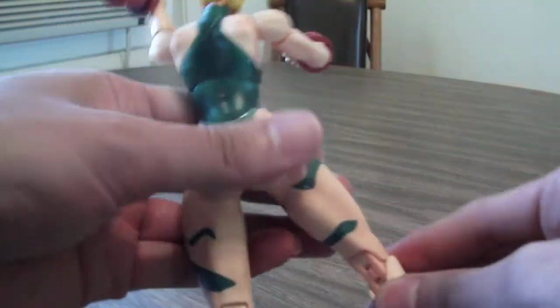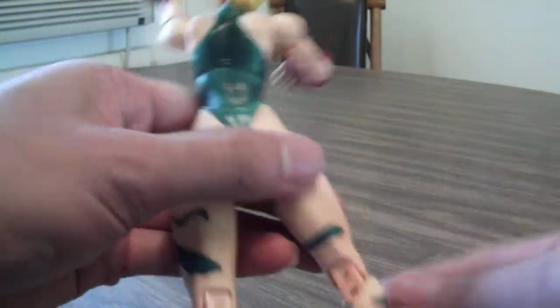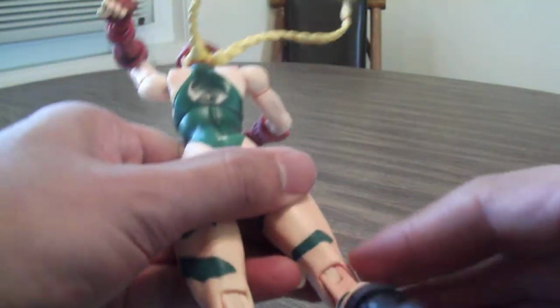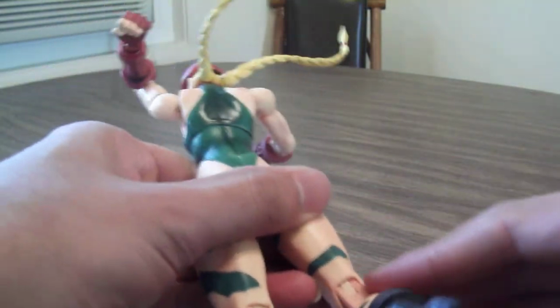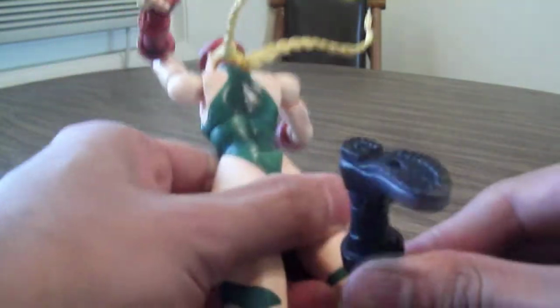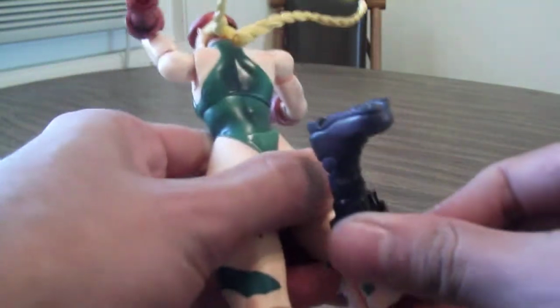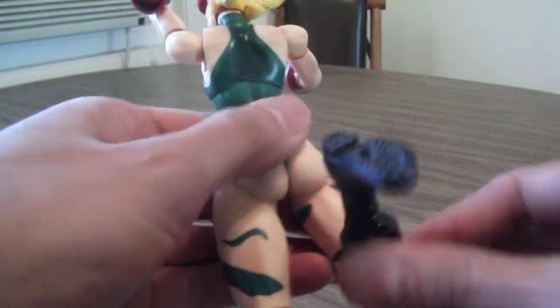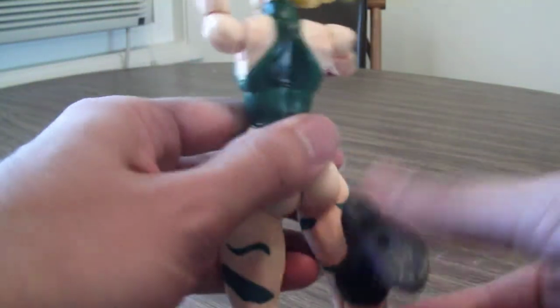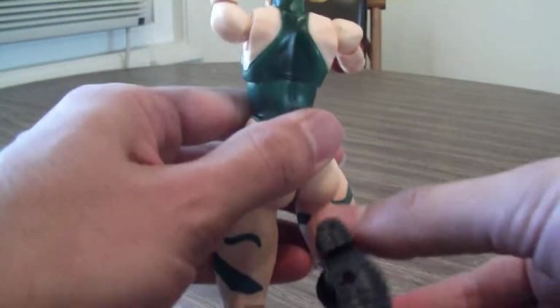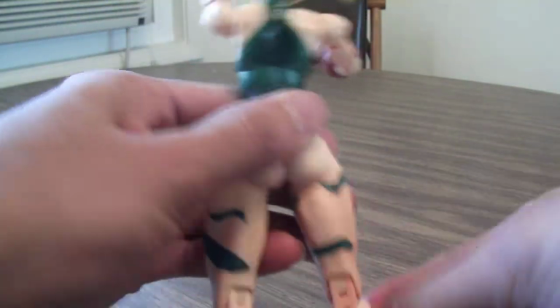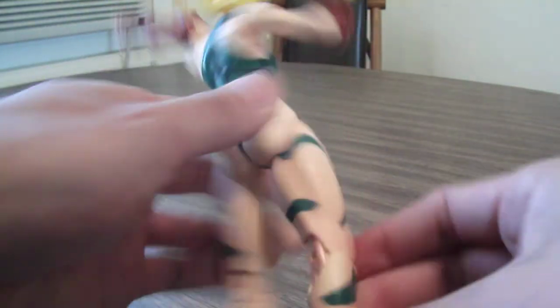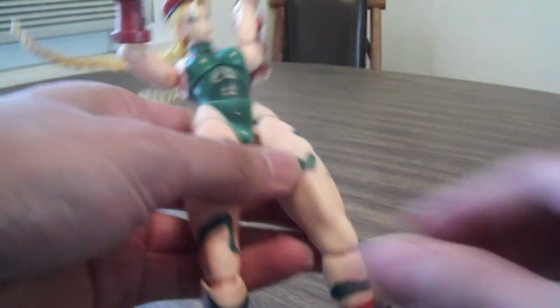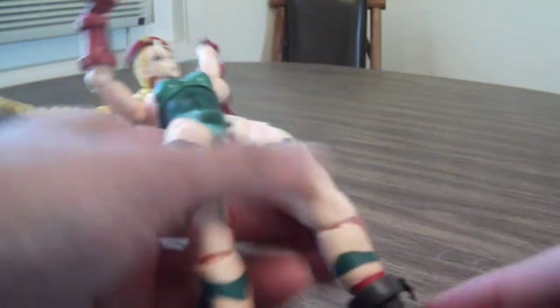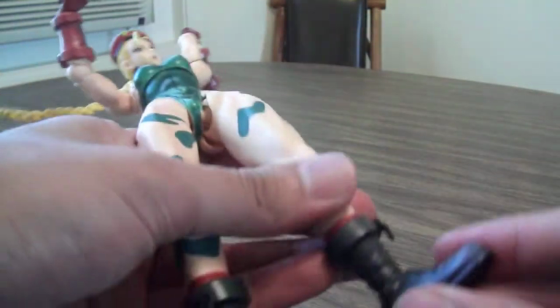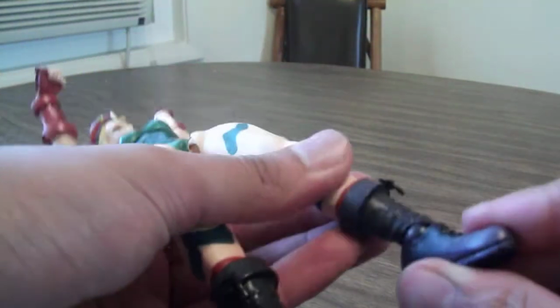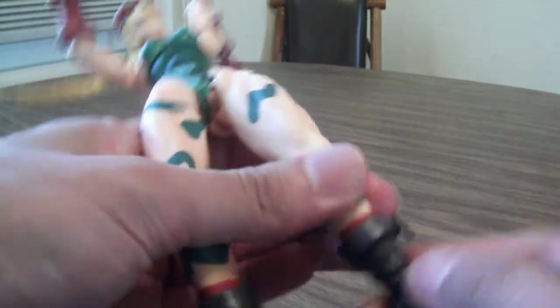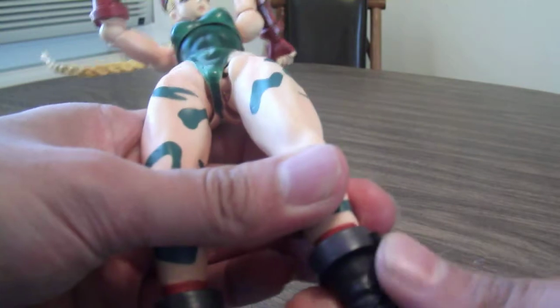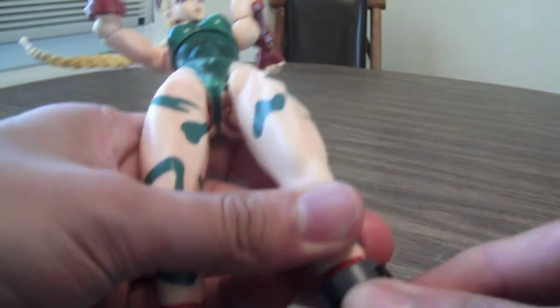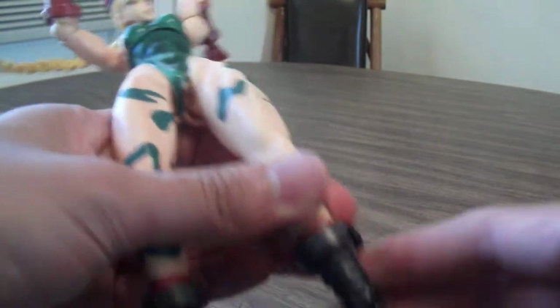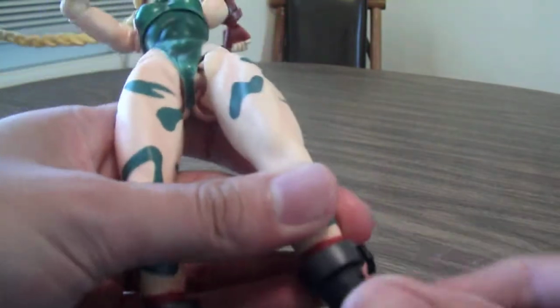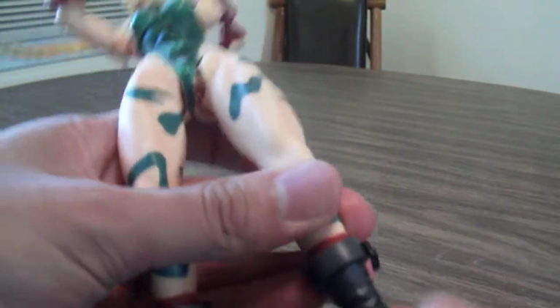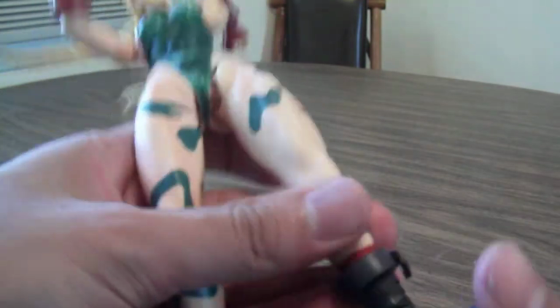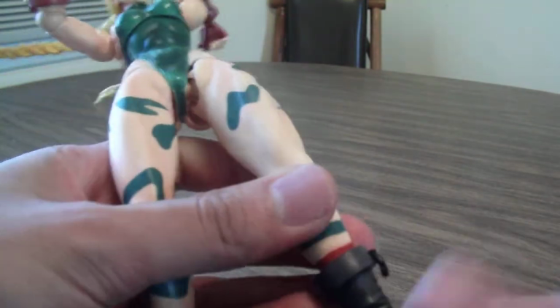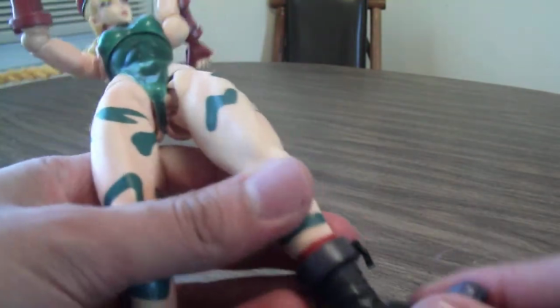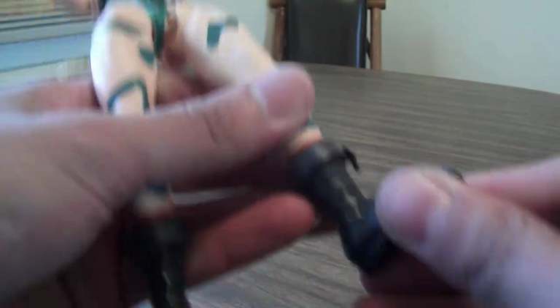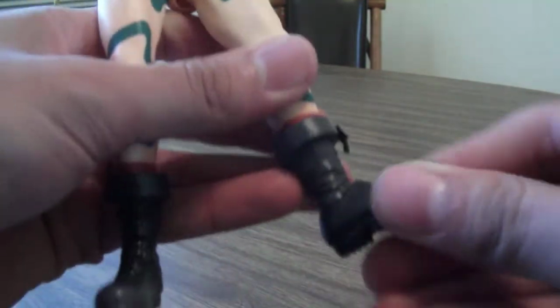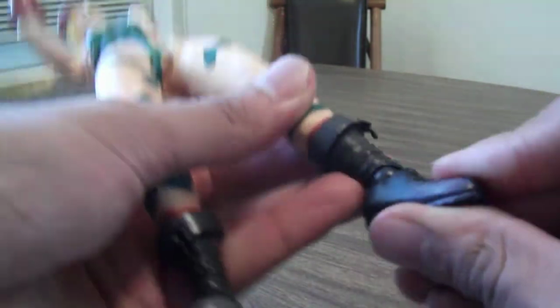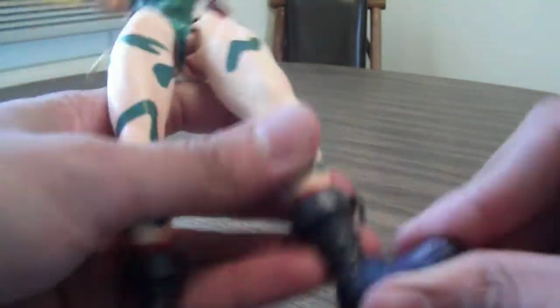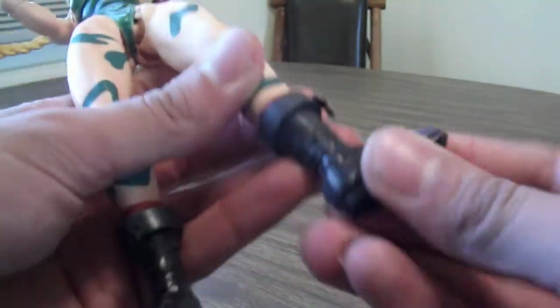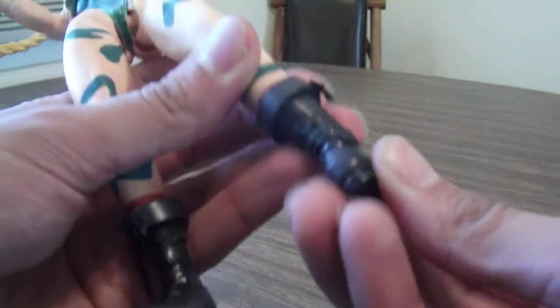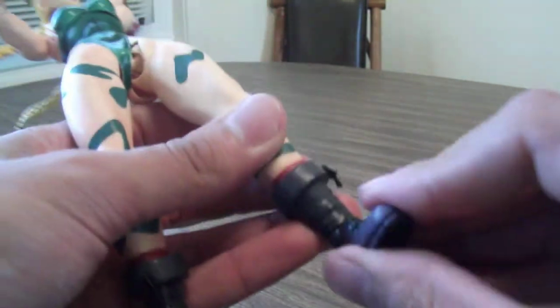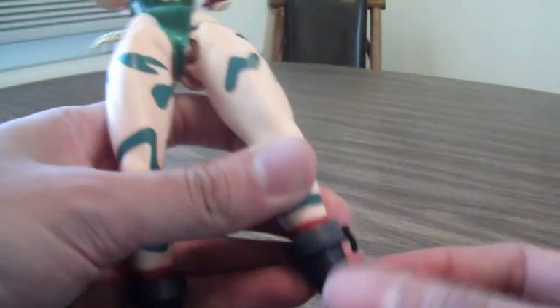She's got double joints in the knees so you can get some really good poses with that, ball joints in the legs that kick up pretty high, and an ankle pivot, which is great.